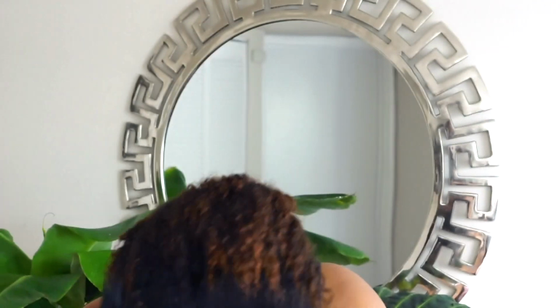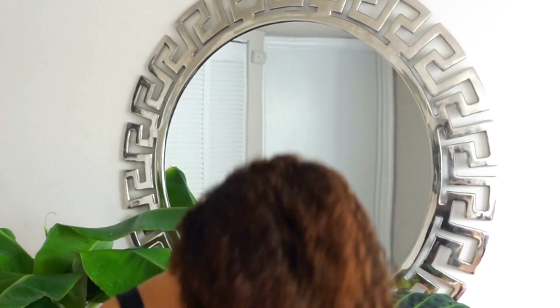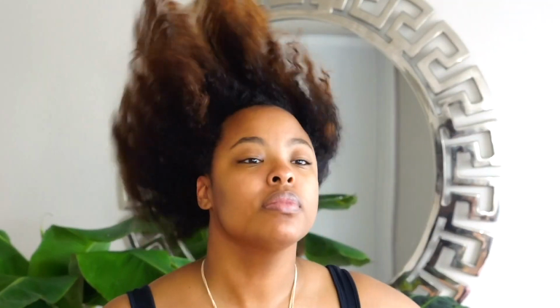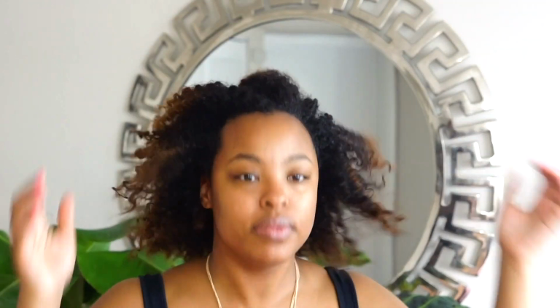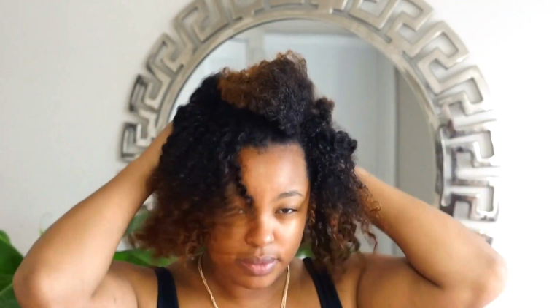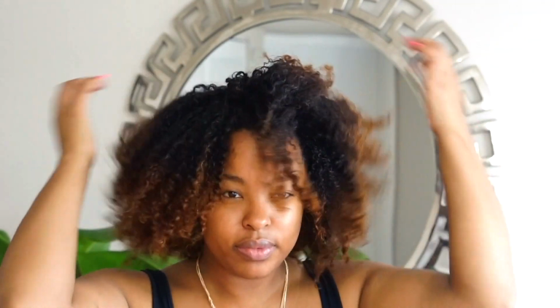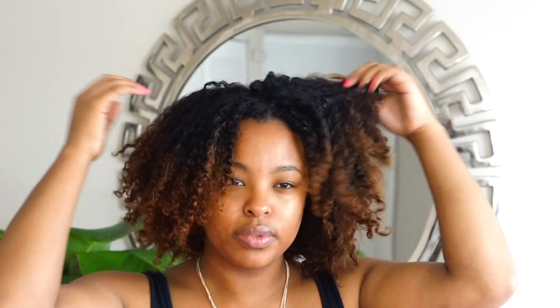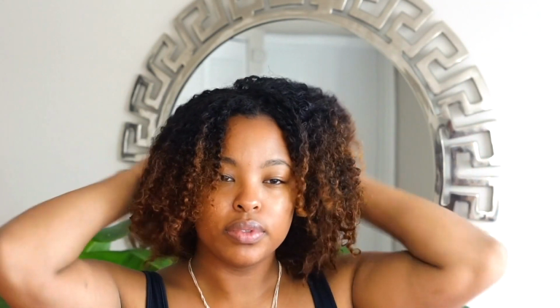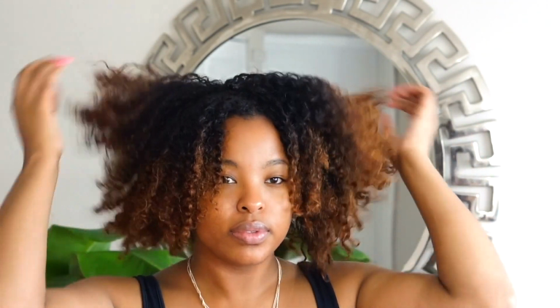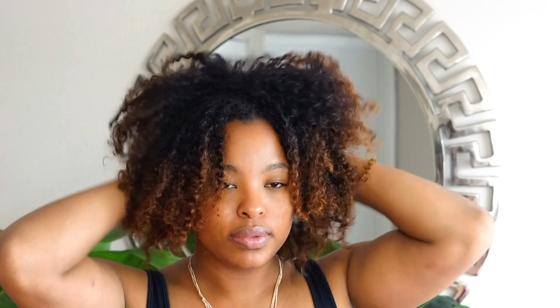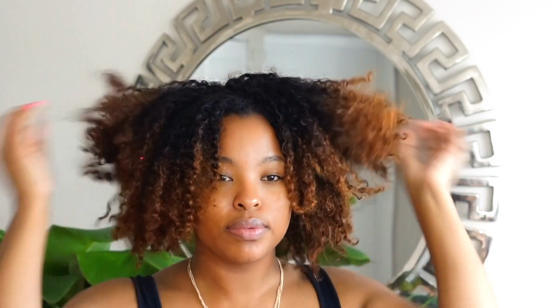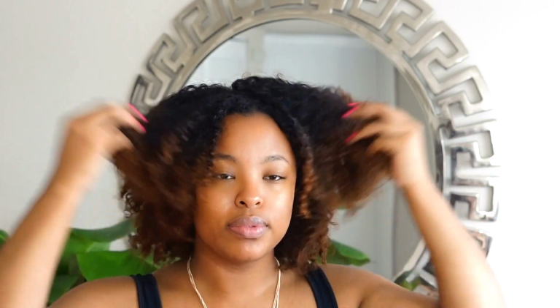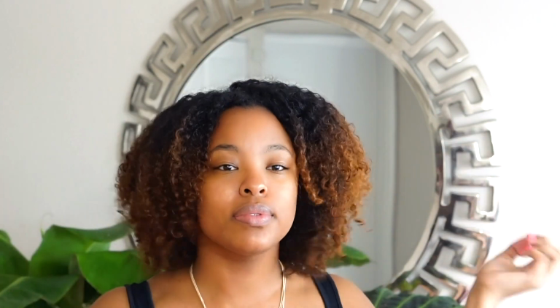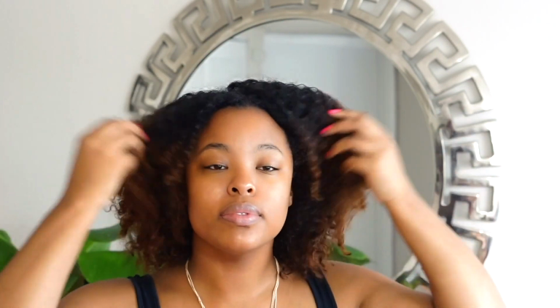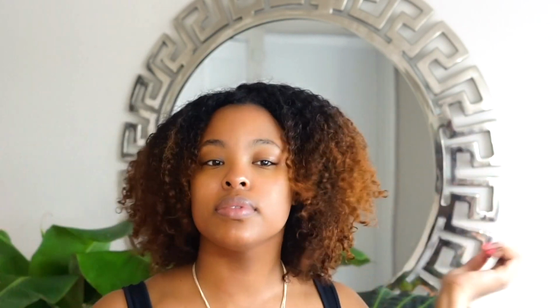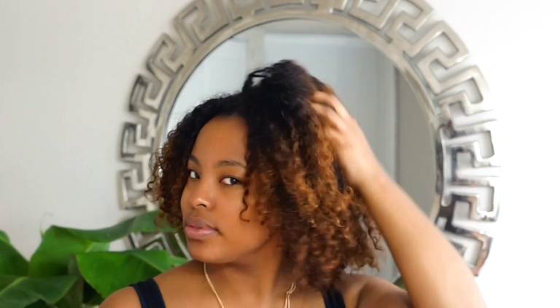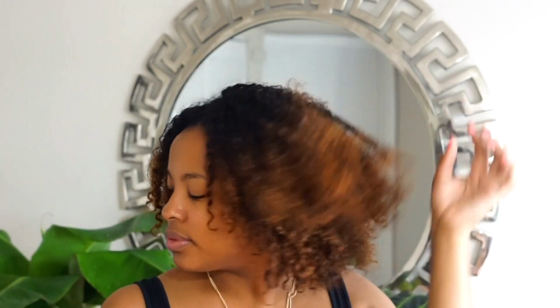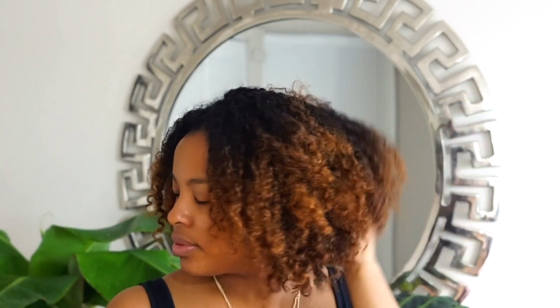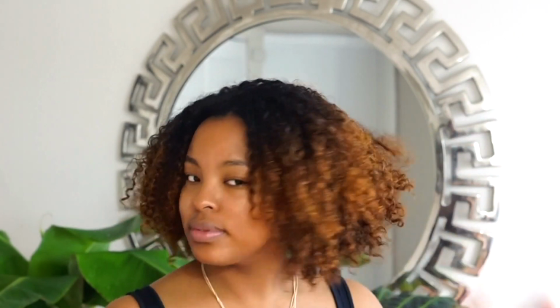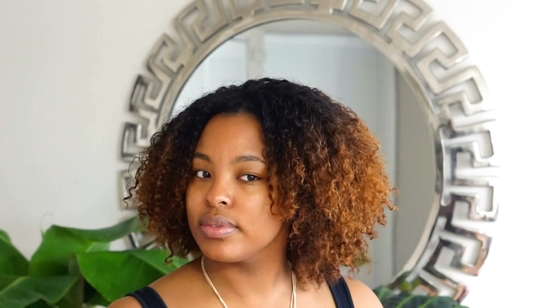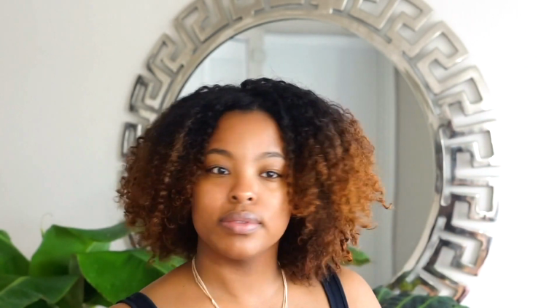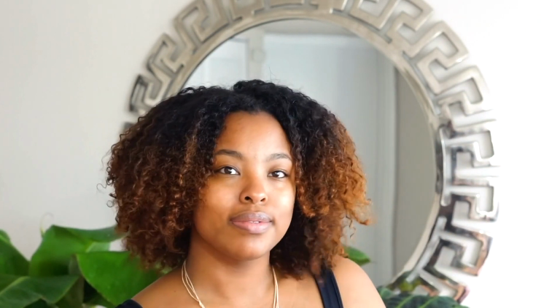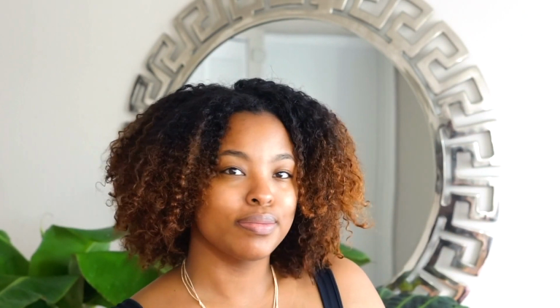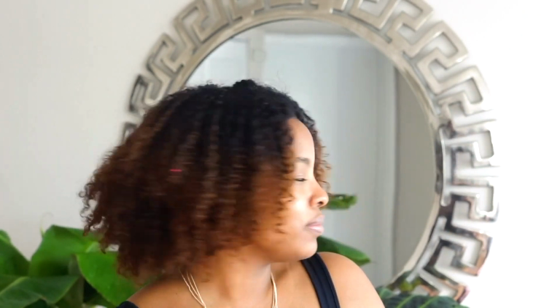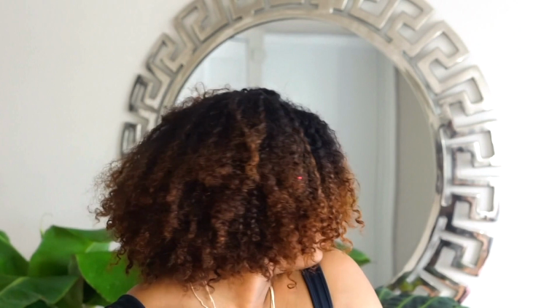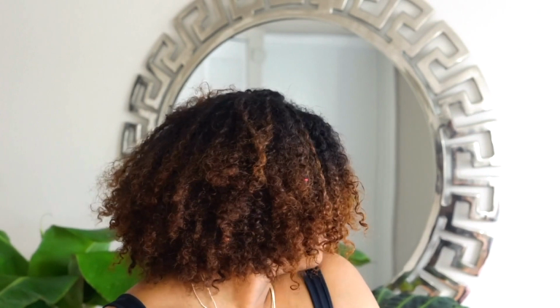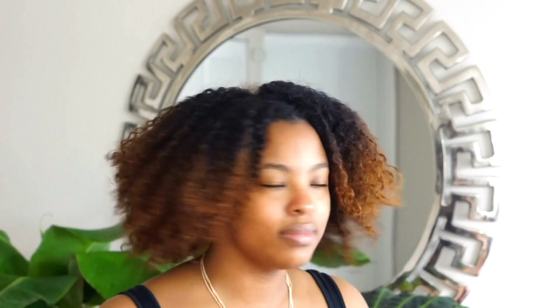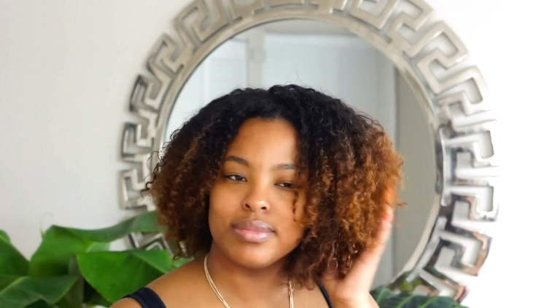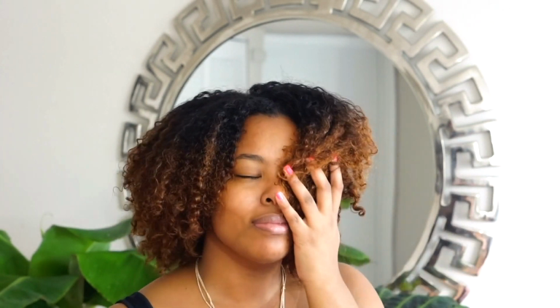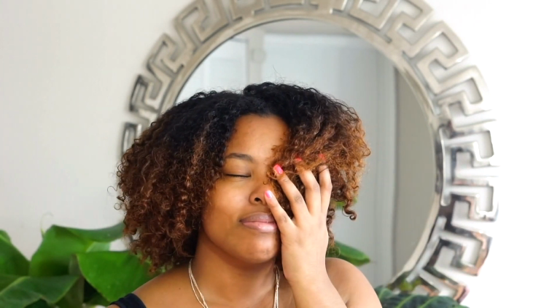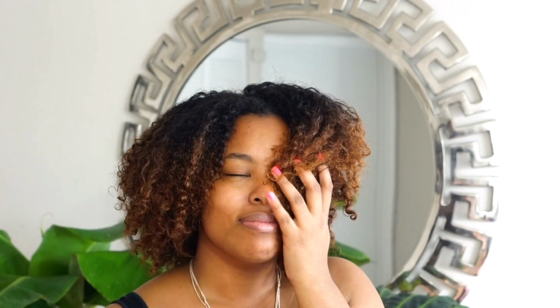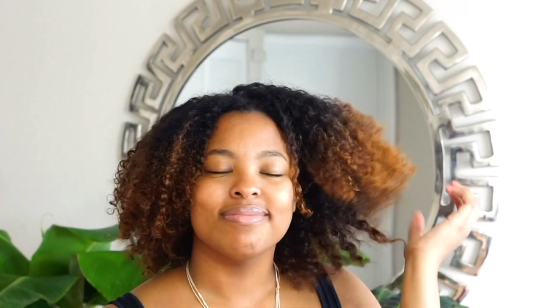Hey, it's Tier and welcome back to my channel, CurlStruck. Today I'm going to be doing a tutorial for a wash and go — finally. So let's go ahead and jump right into it.